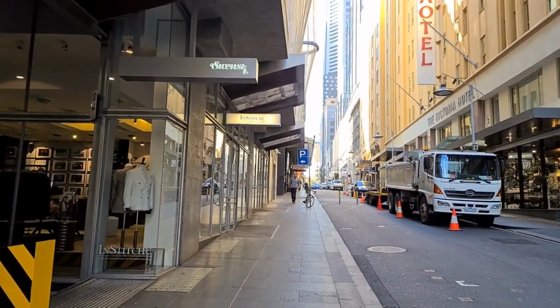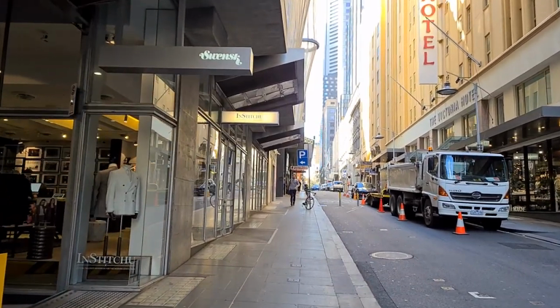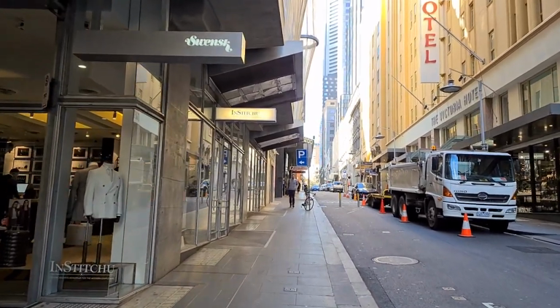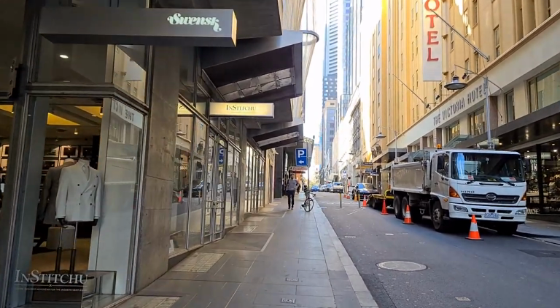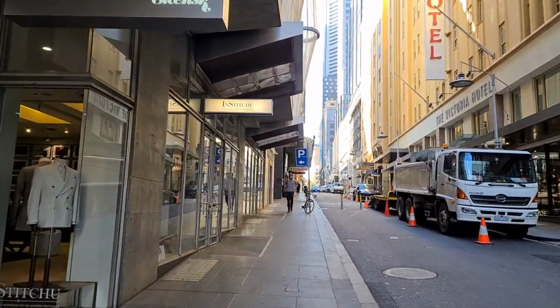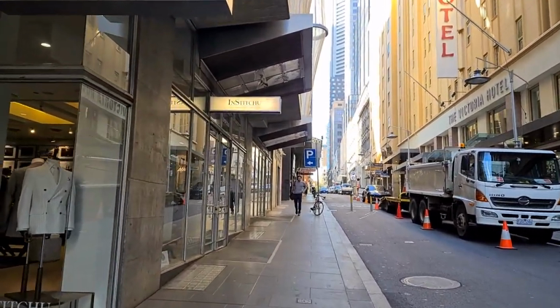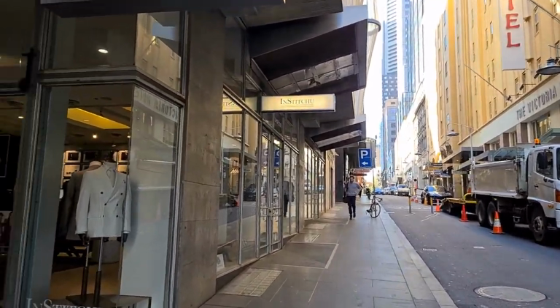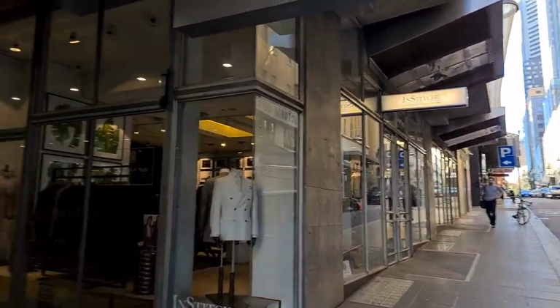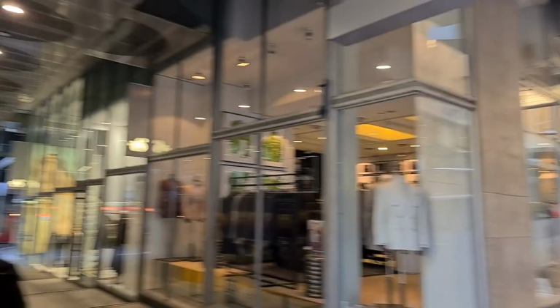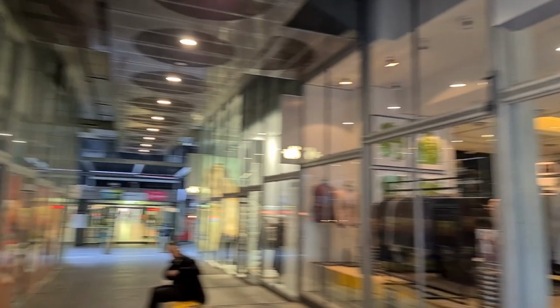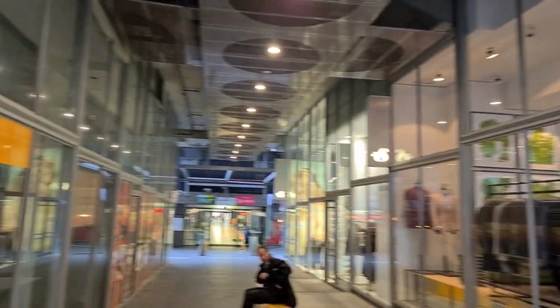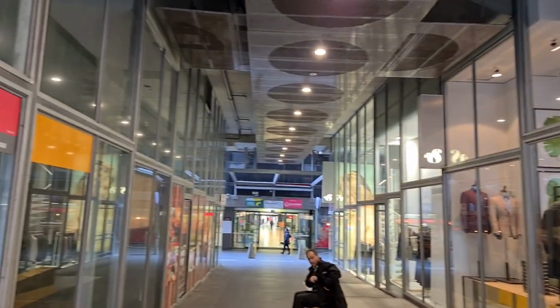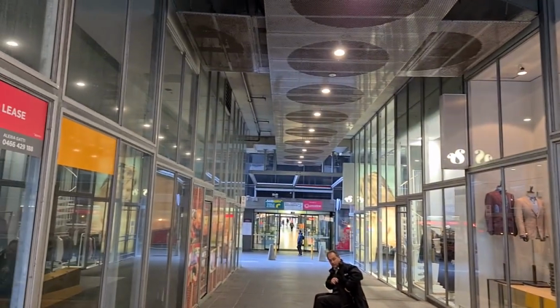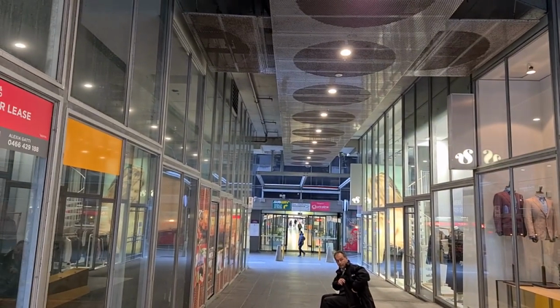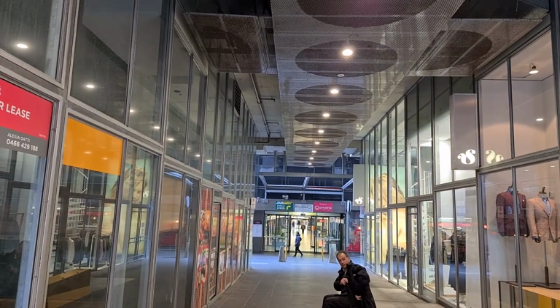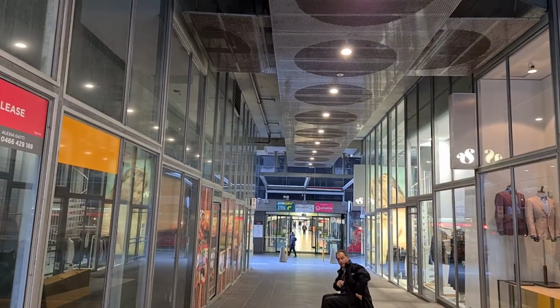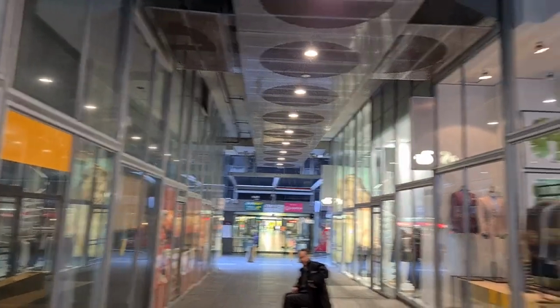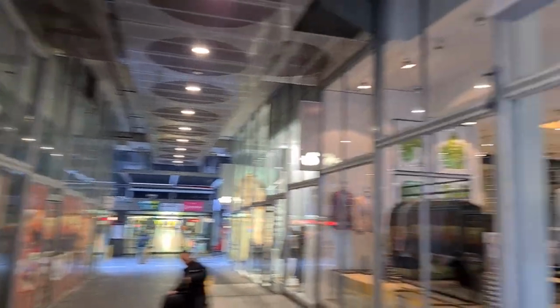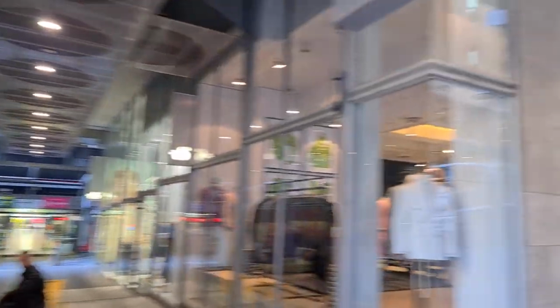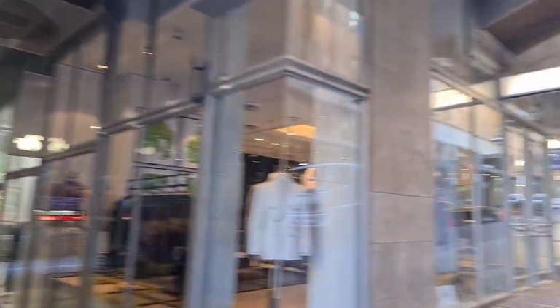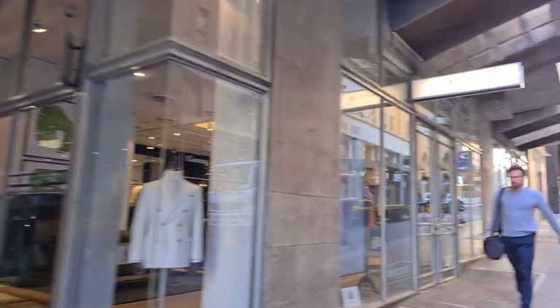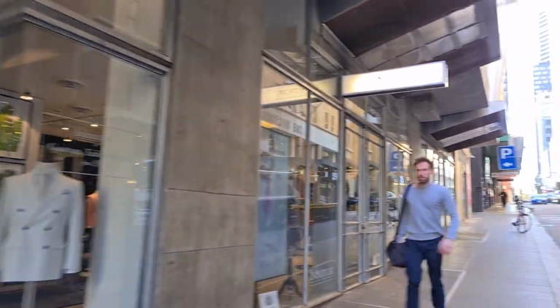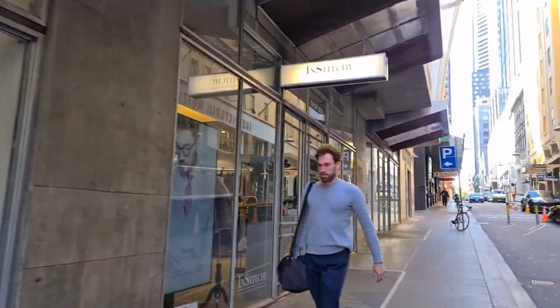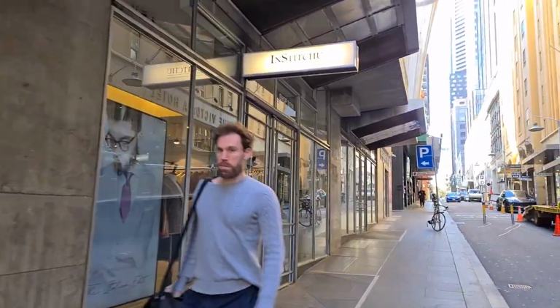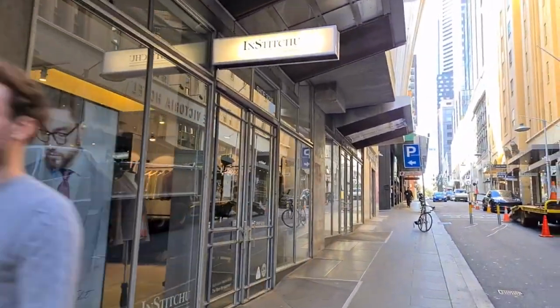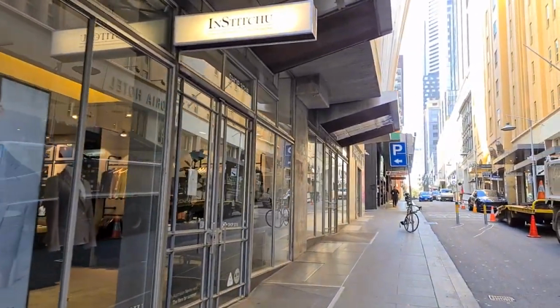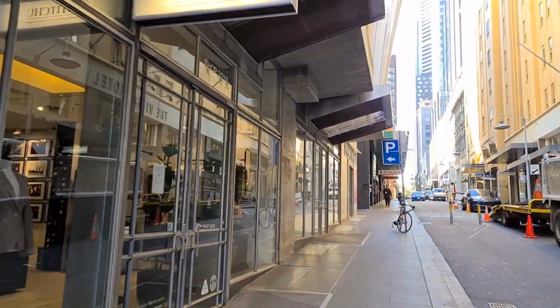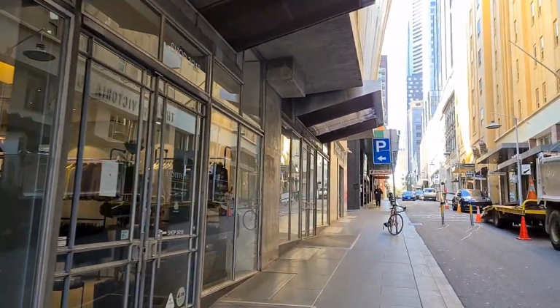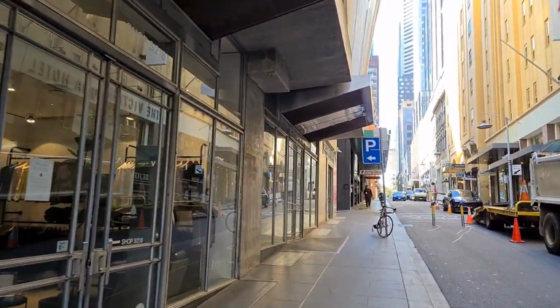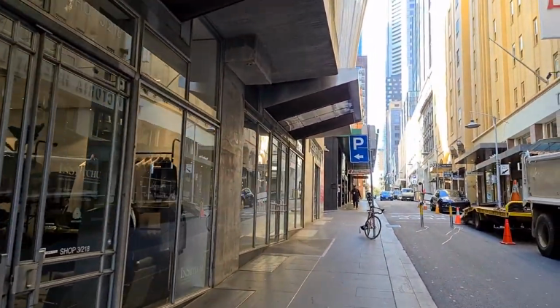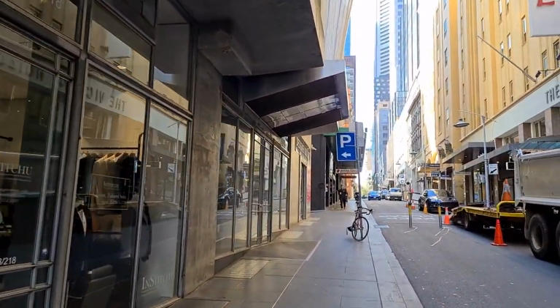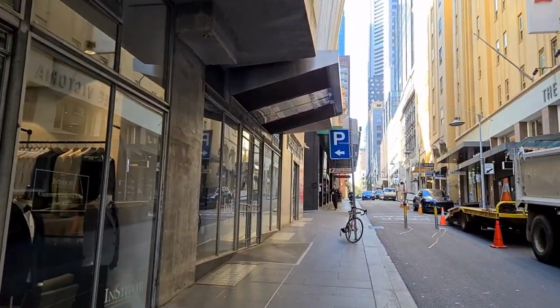The building on the left is called the Council House 2 by Design Inc. It was the first new commercial office building in Australia to meet the six-star design rating.